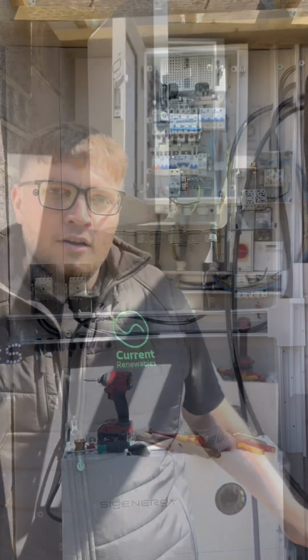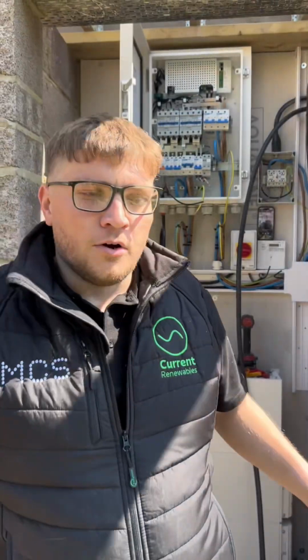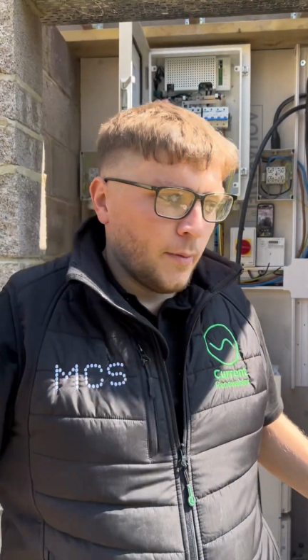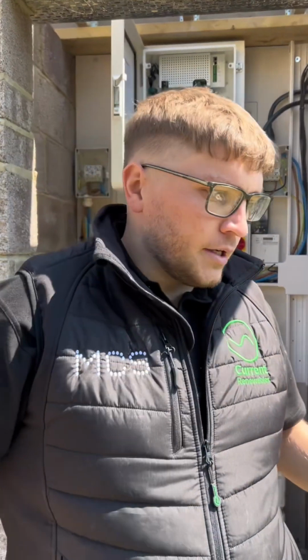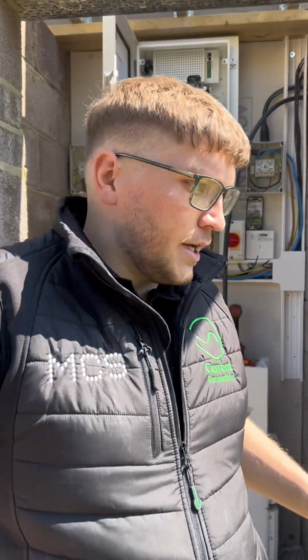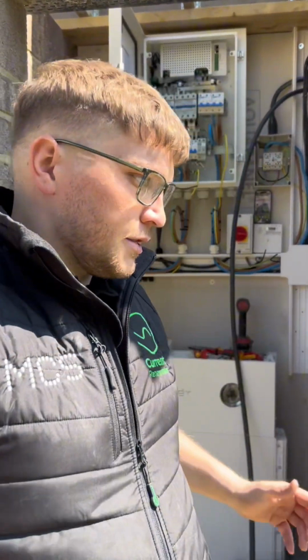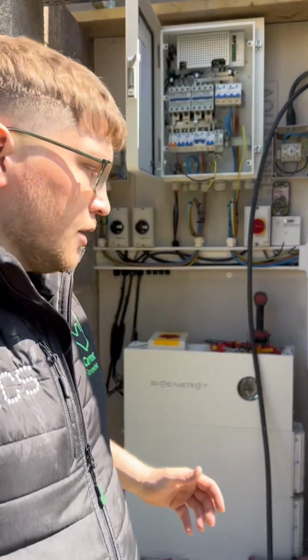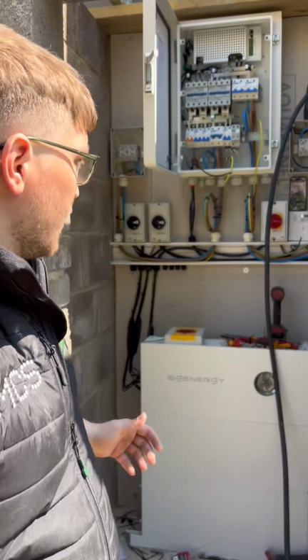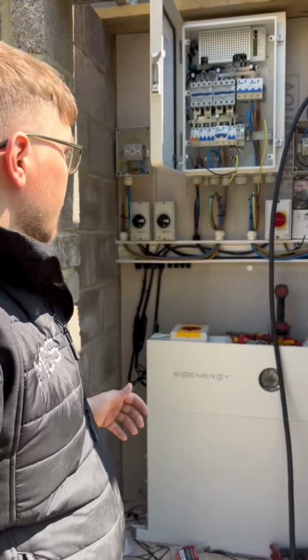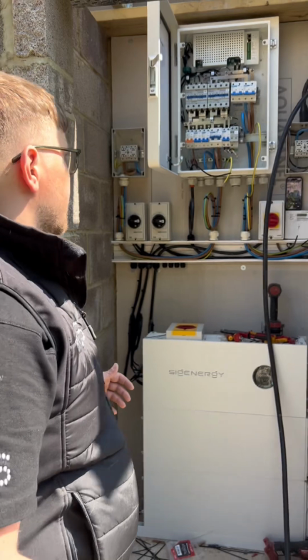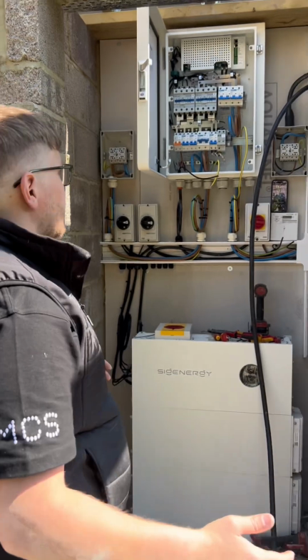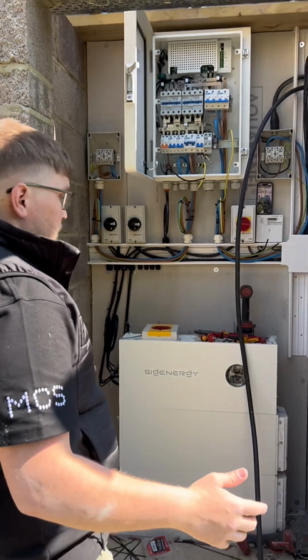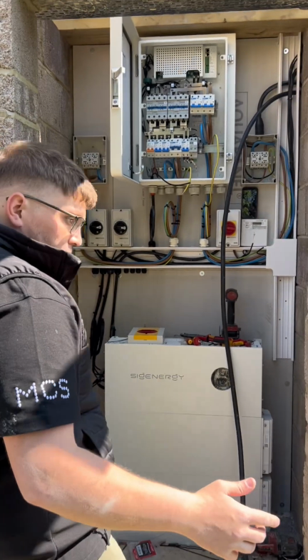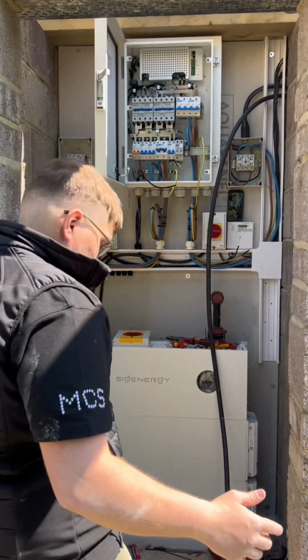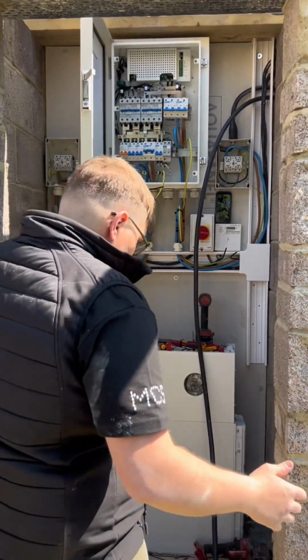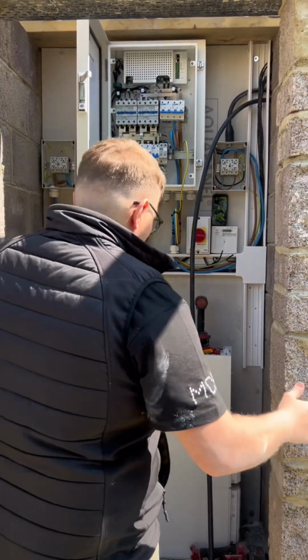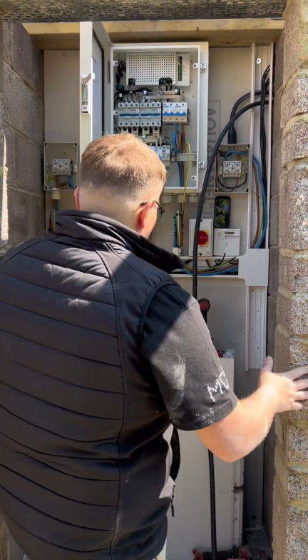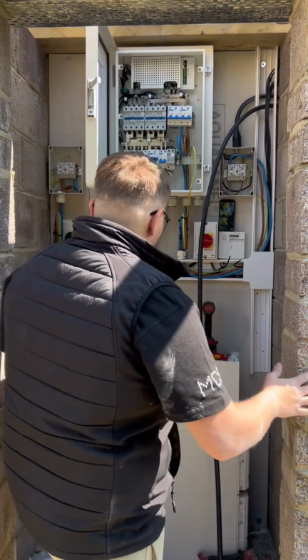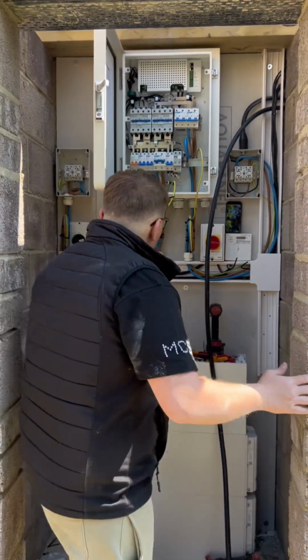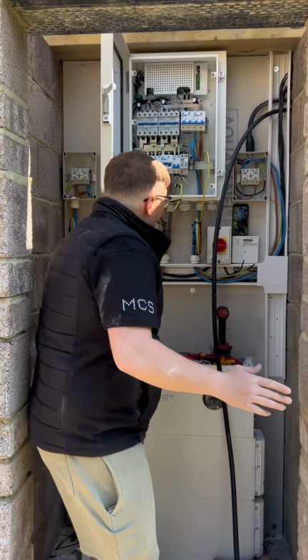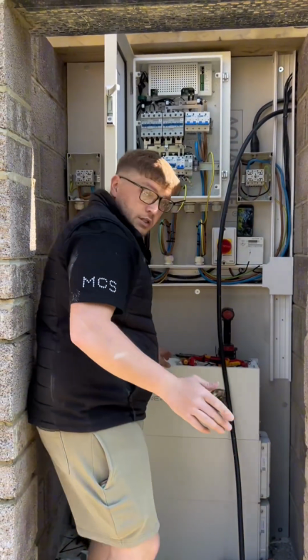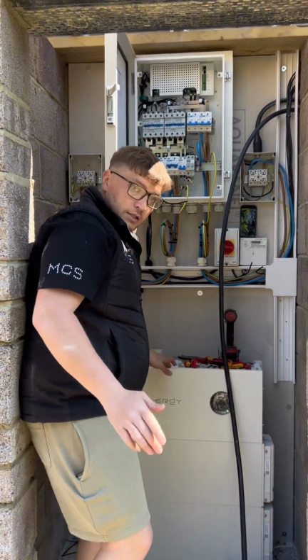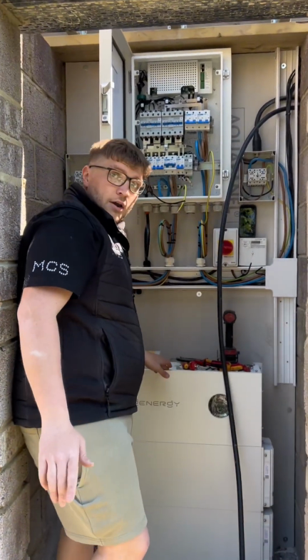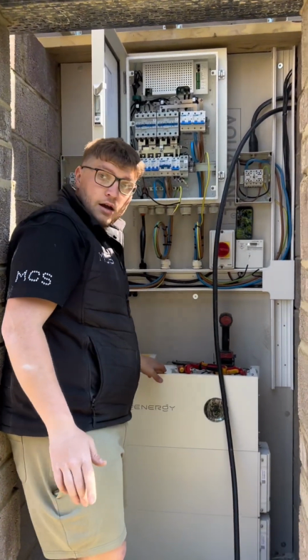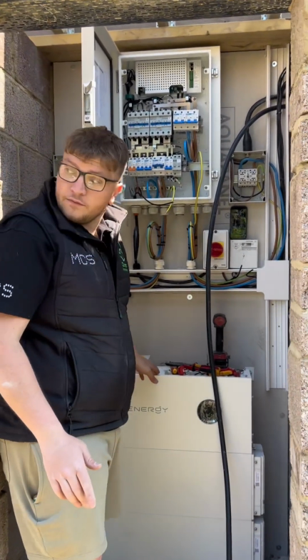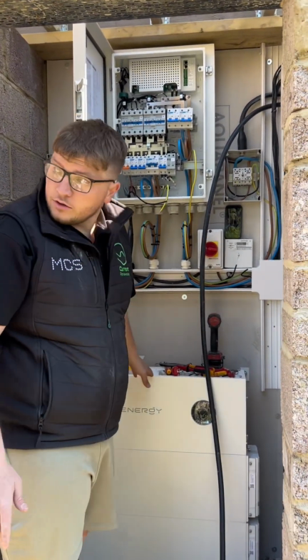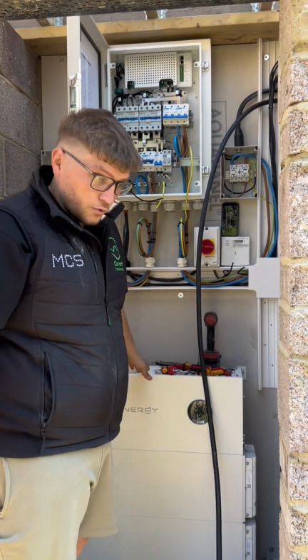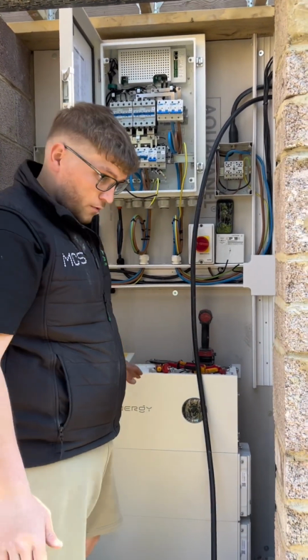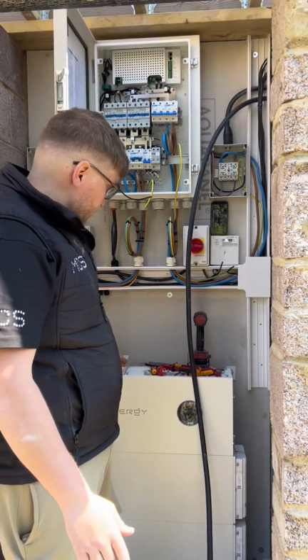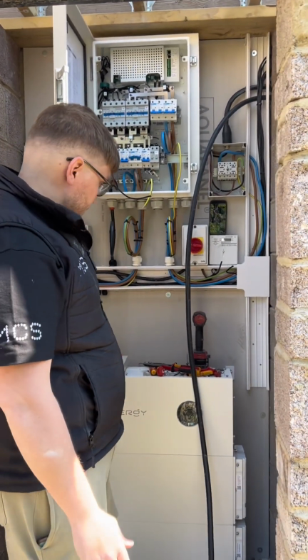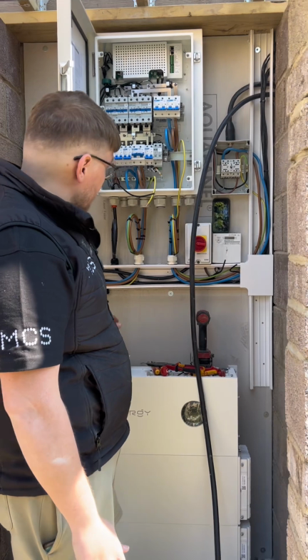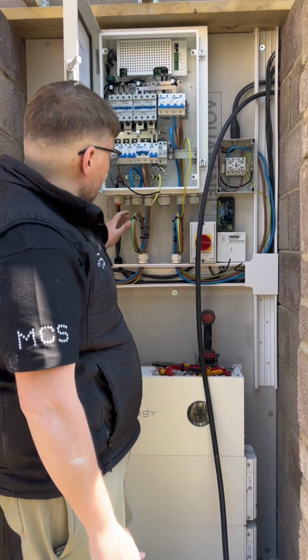I've come outside today to have a look at the installation and see how it's getting on. I thought whilst I was out here I'd get a video and just talk you through how this SIG gateway works.